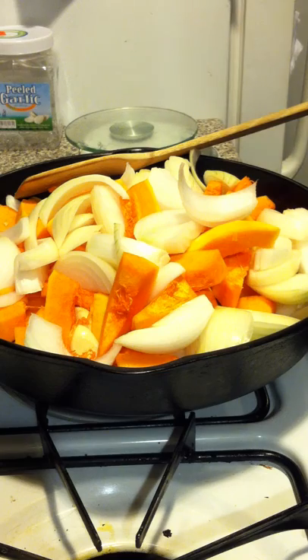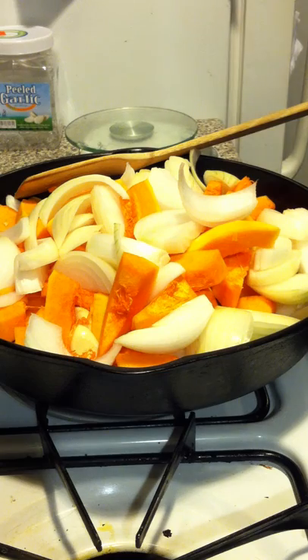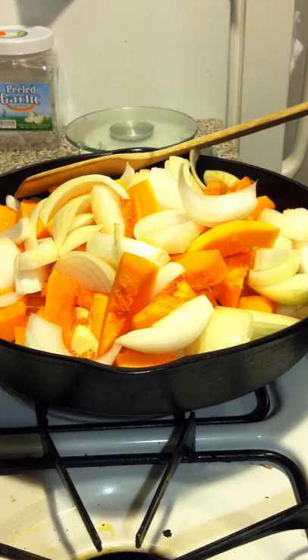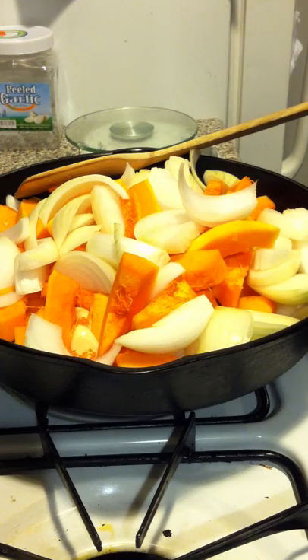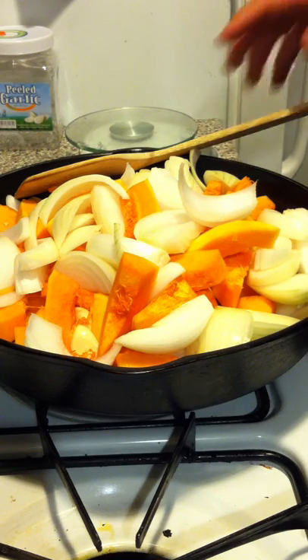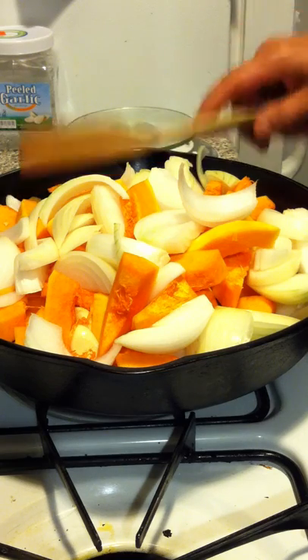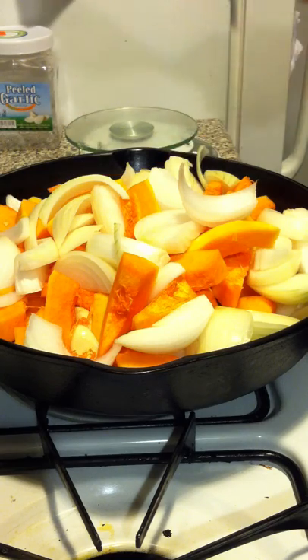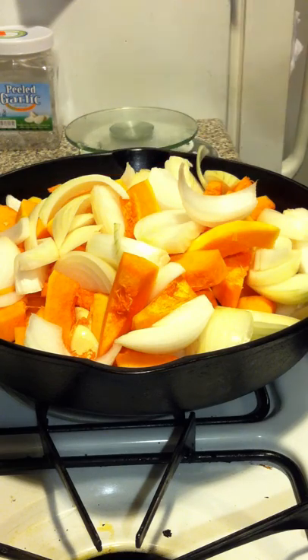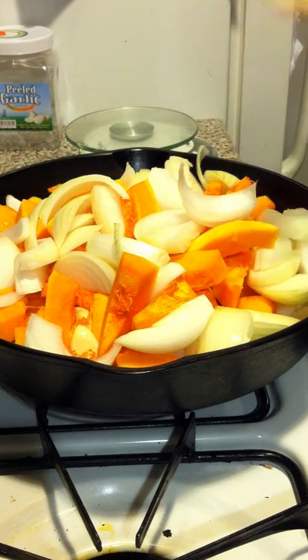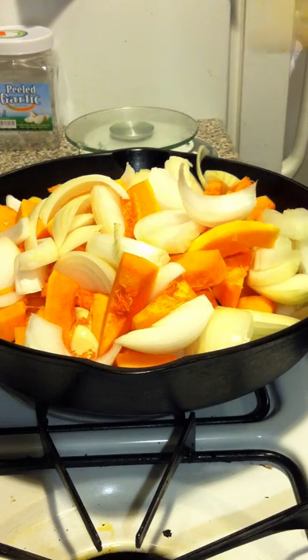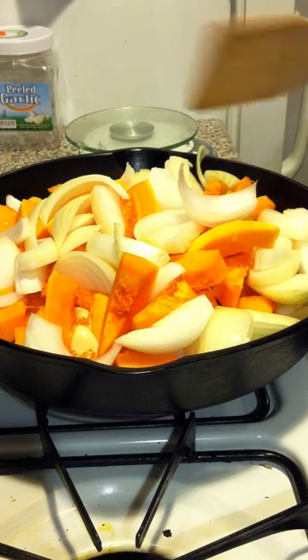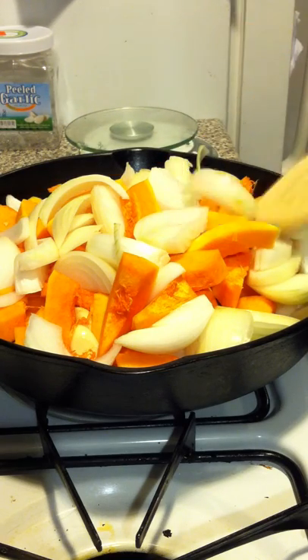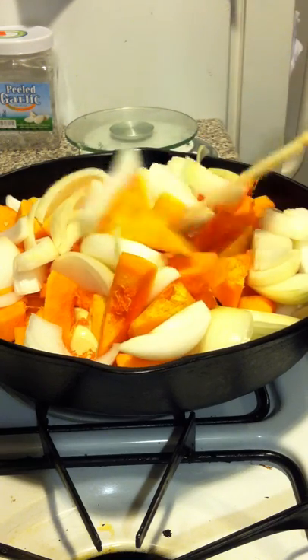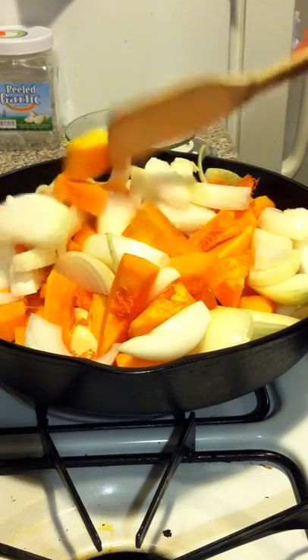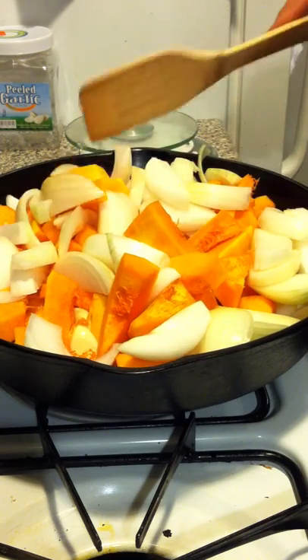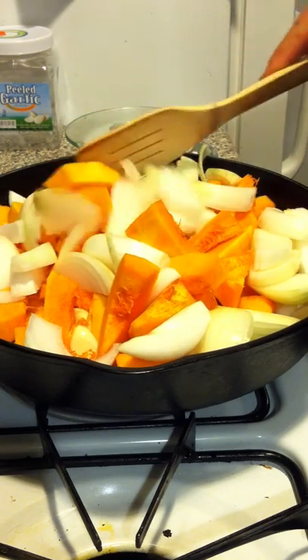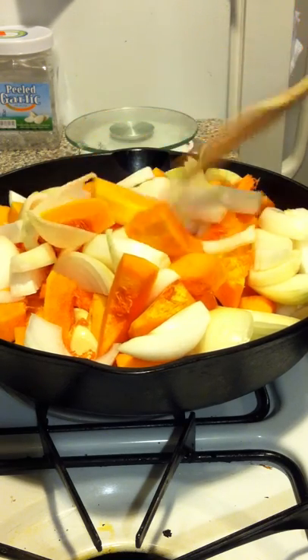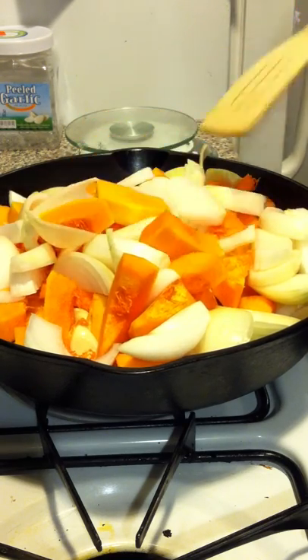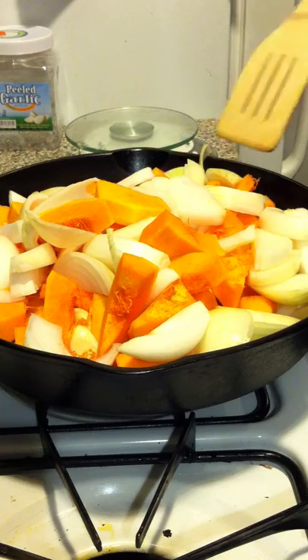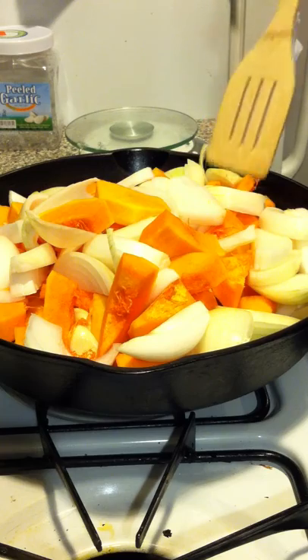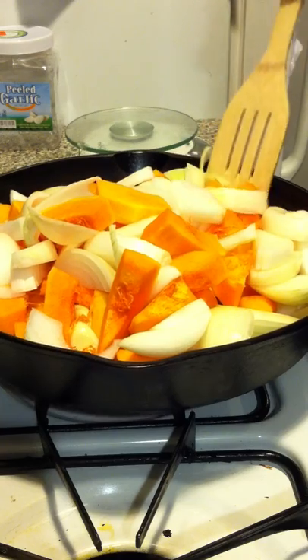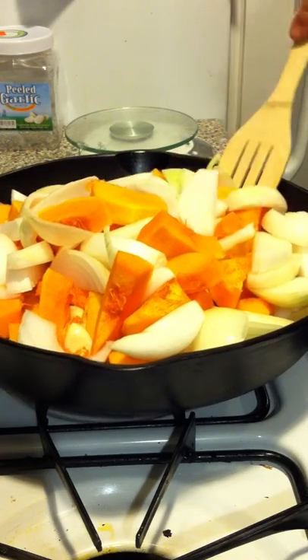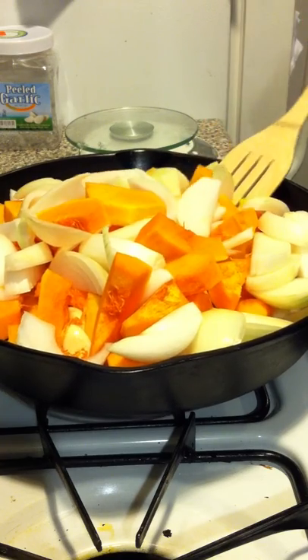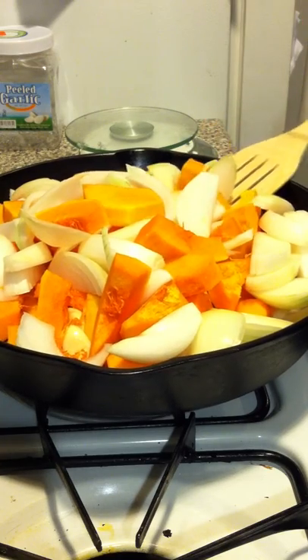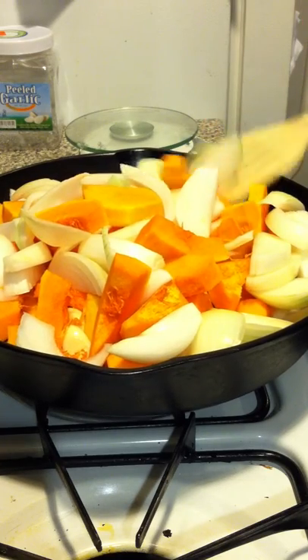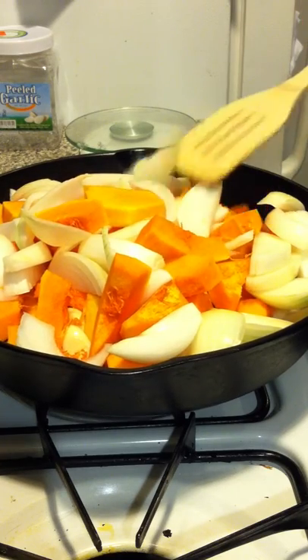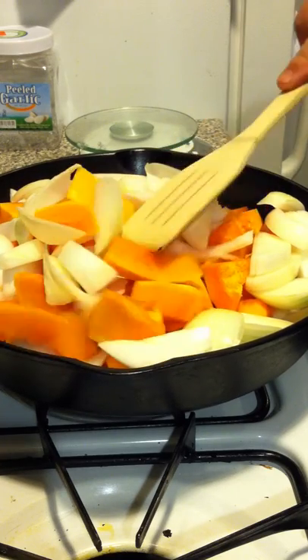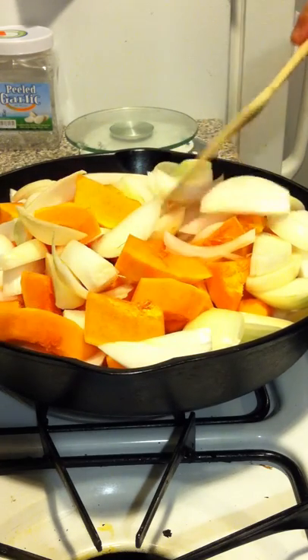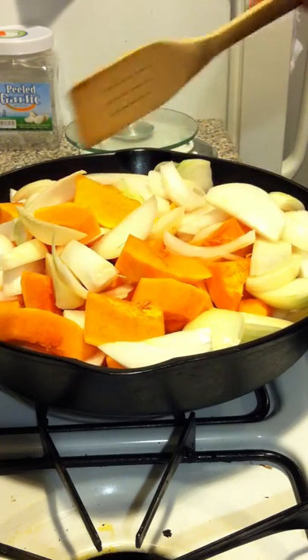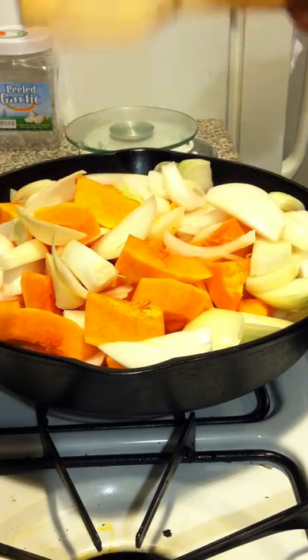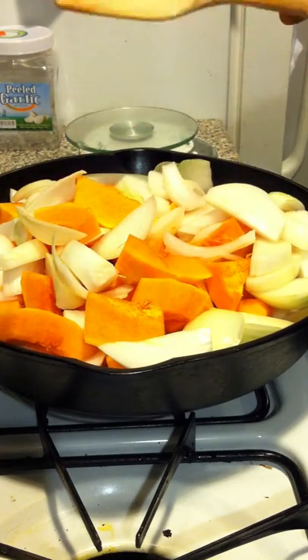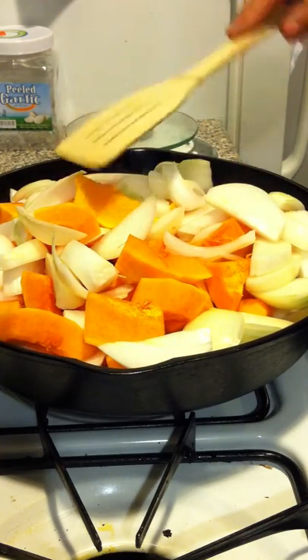Hi, I'm Steve and this is my recipe for a butternut squash and onion delicious meal.